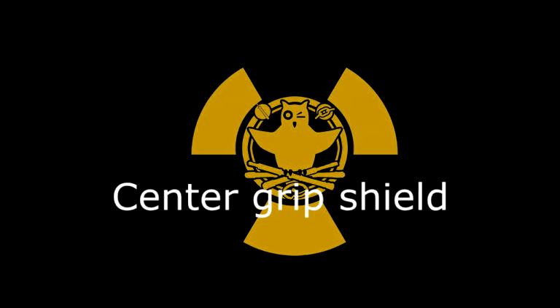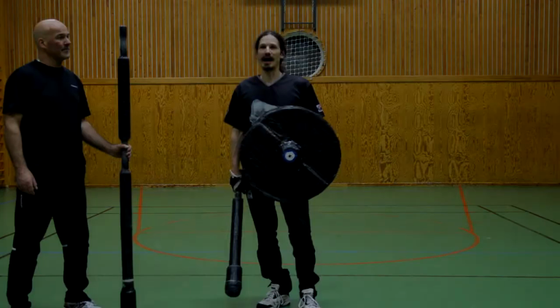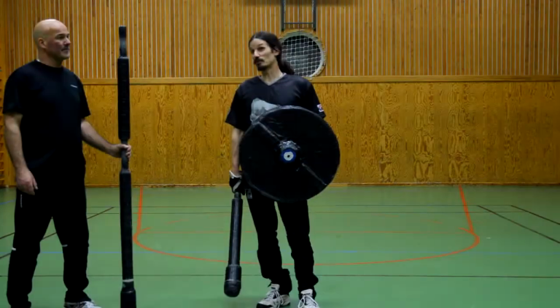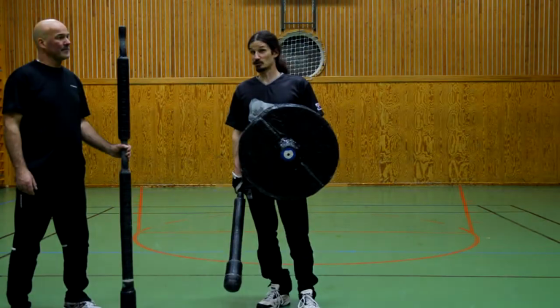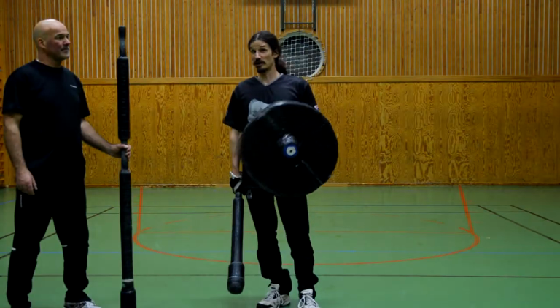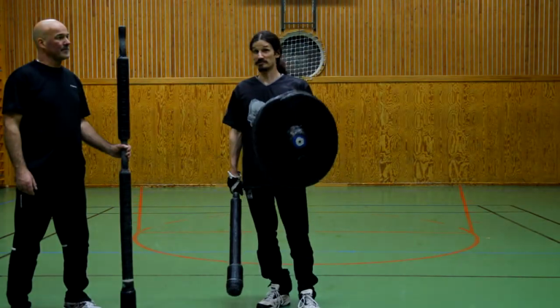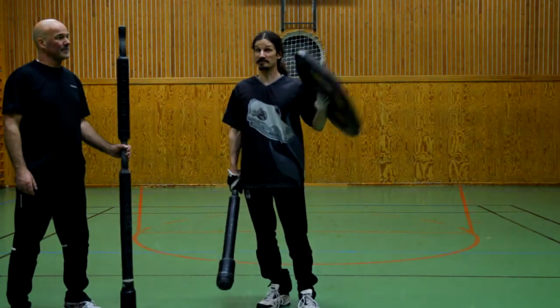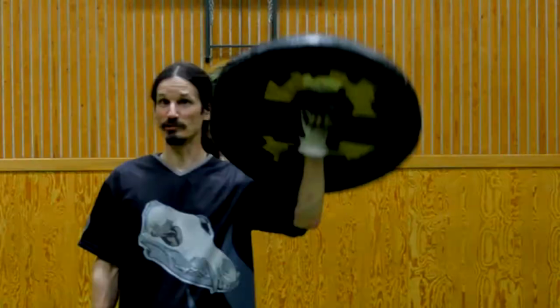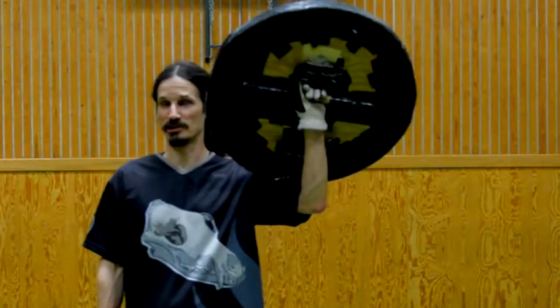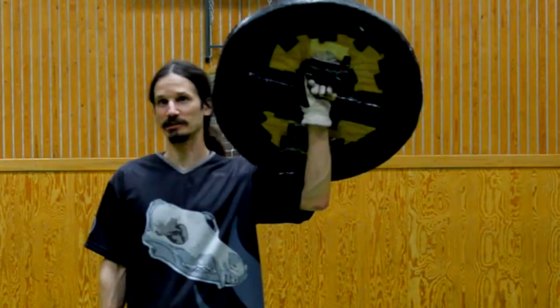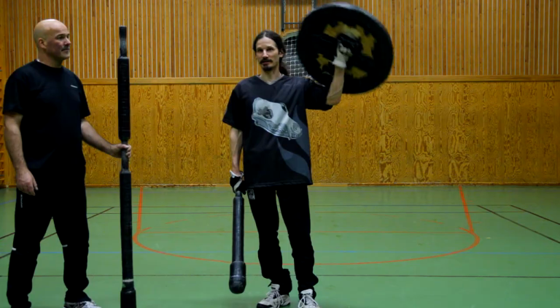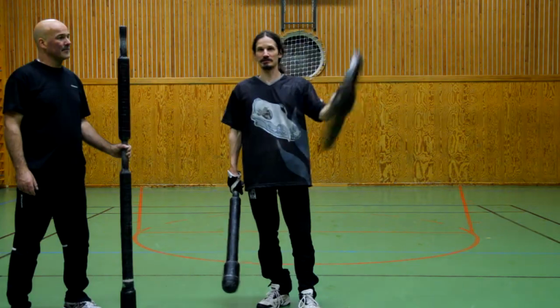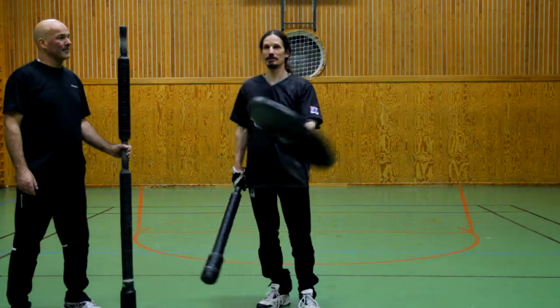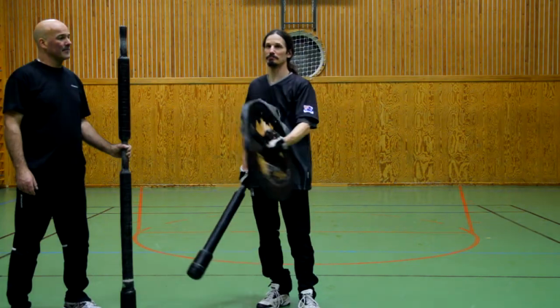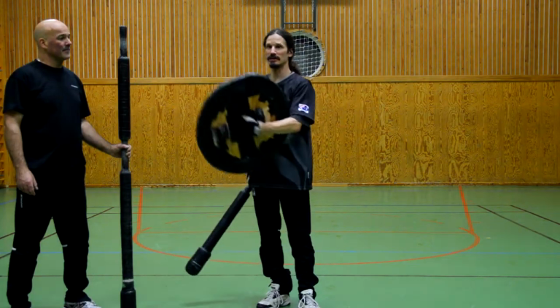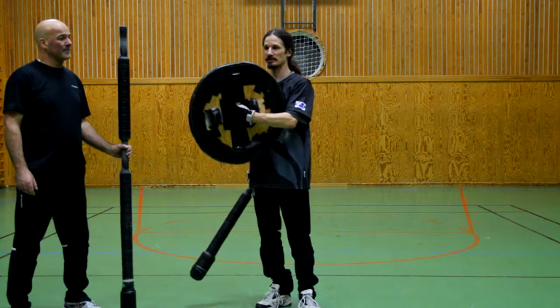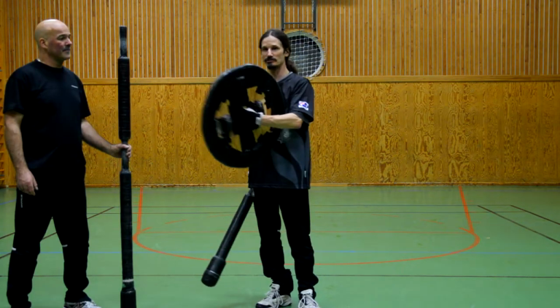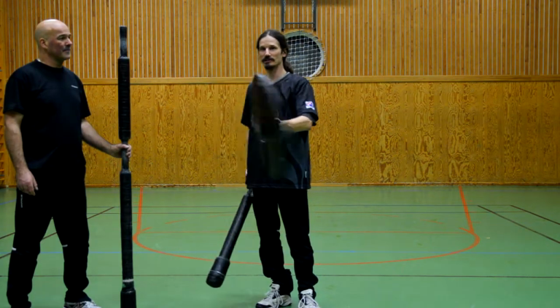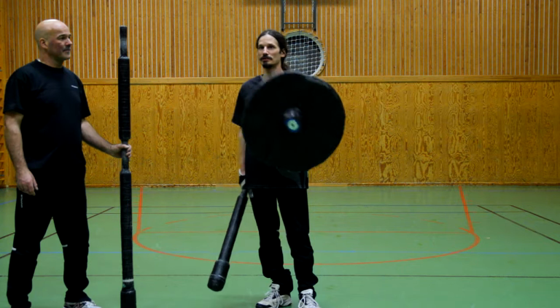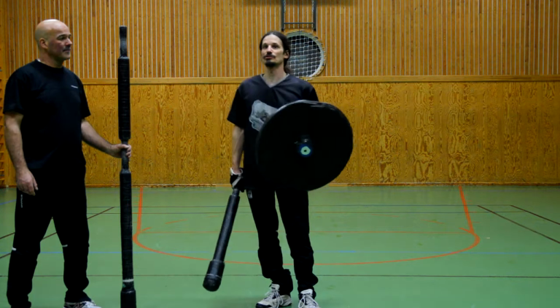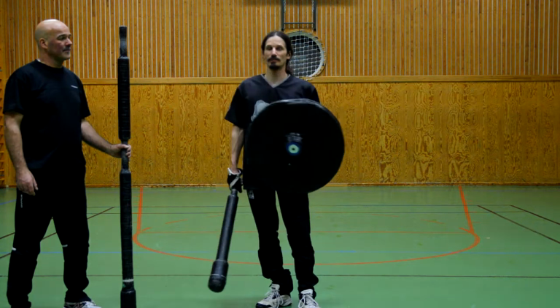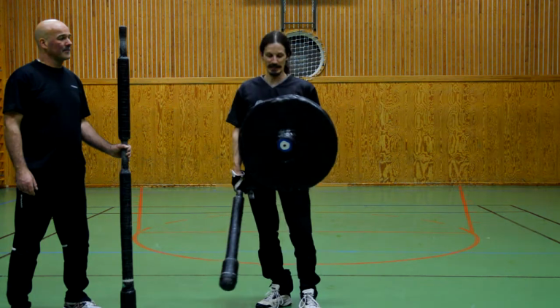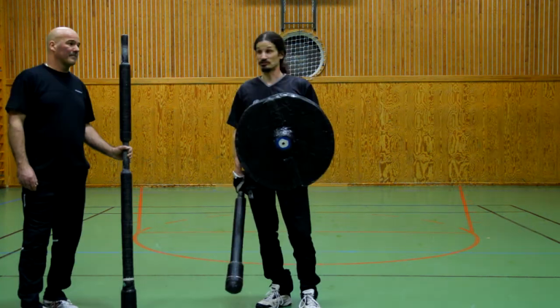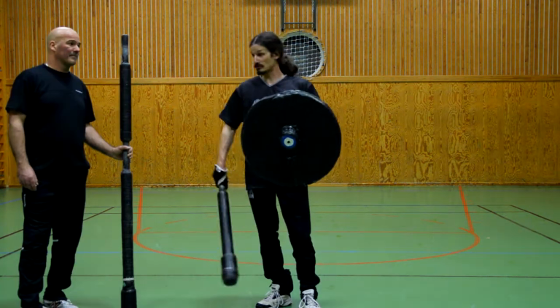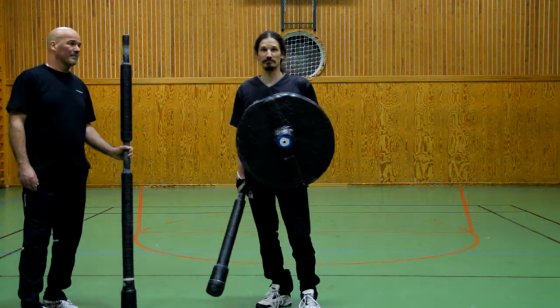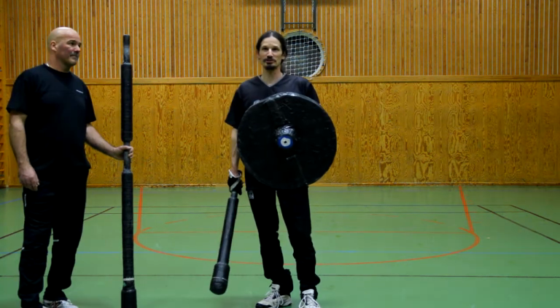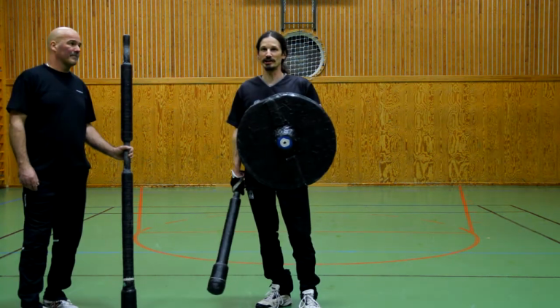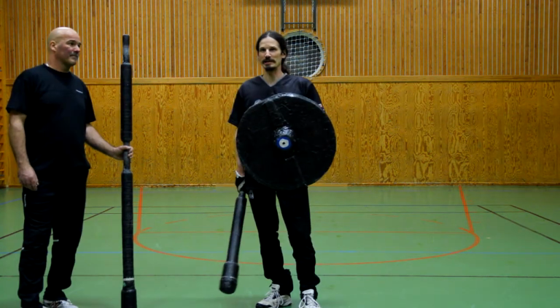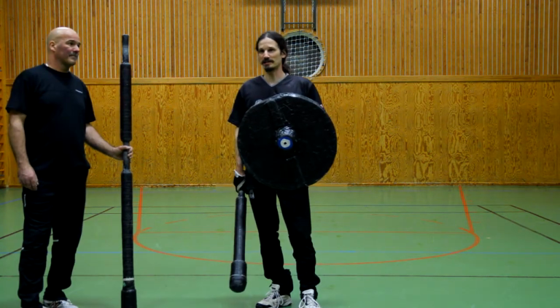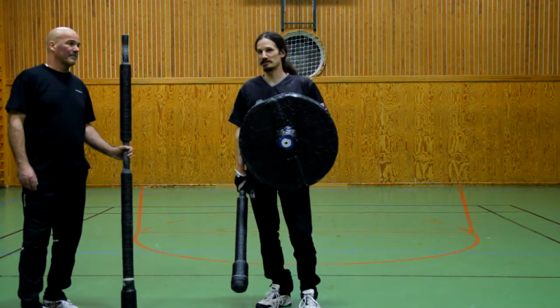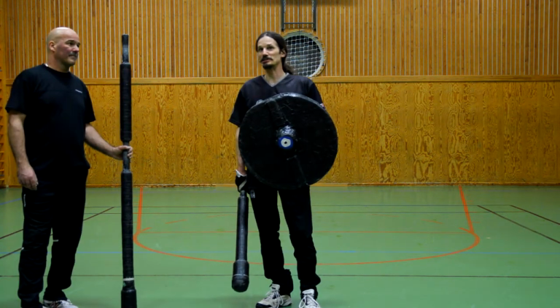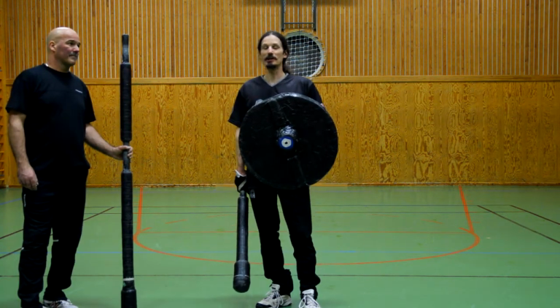I would like to try the center grip shield like this. Some players are using it, but not too many. So this is the first try, nothing in depth.